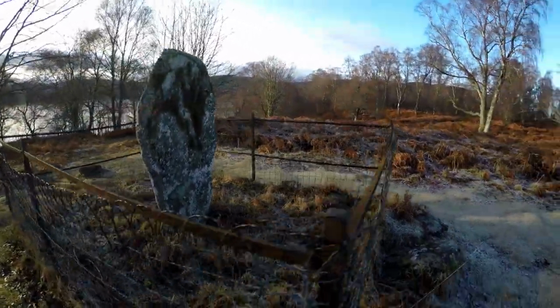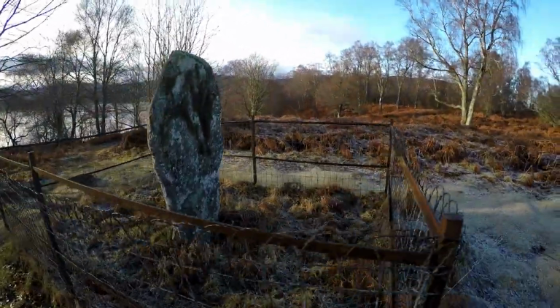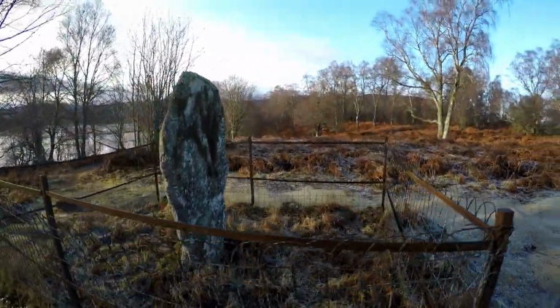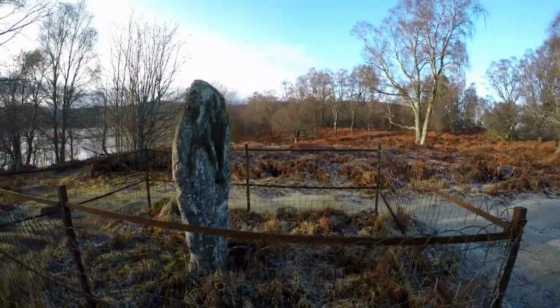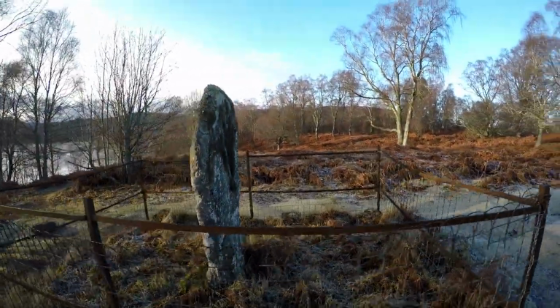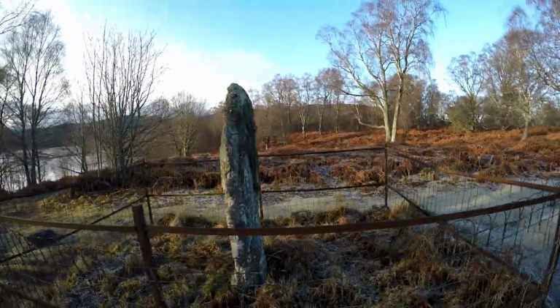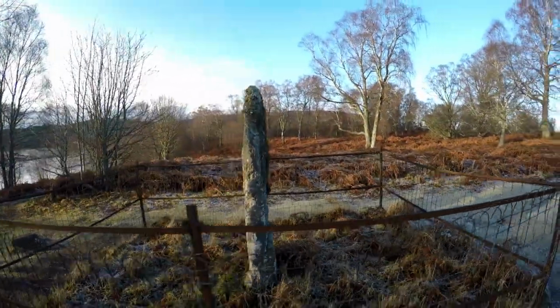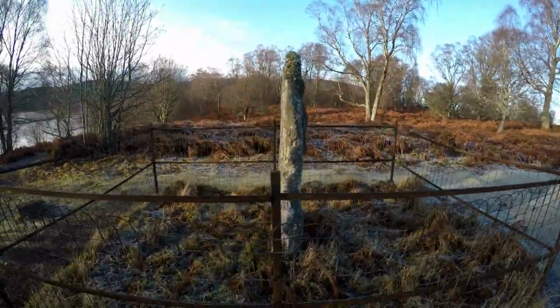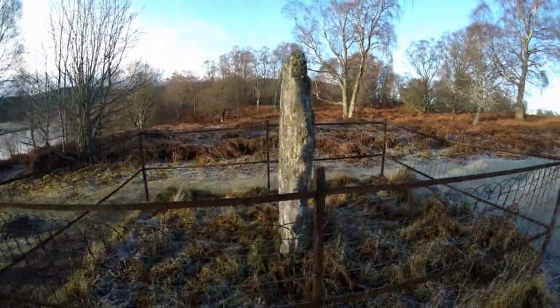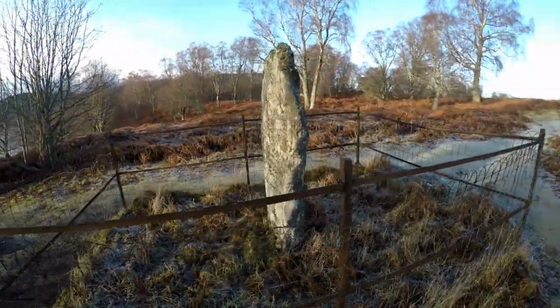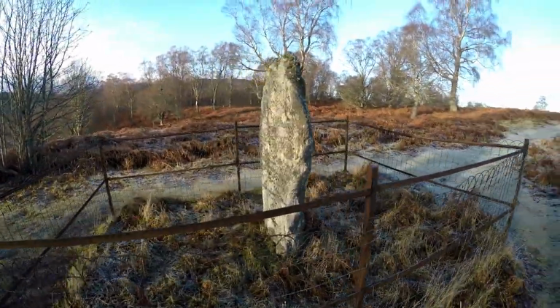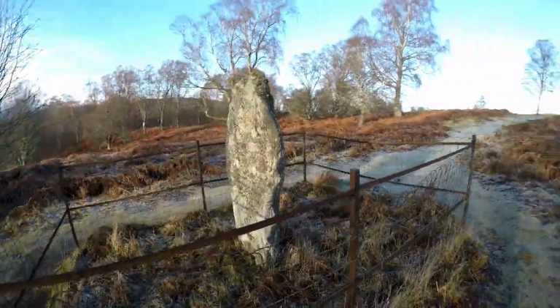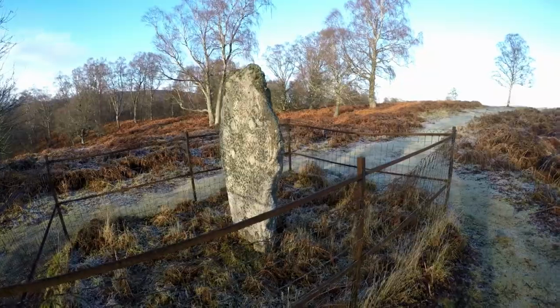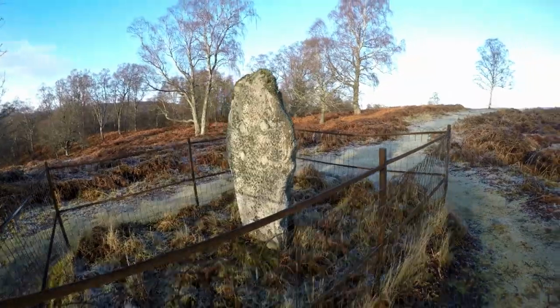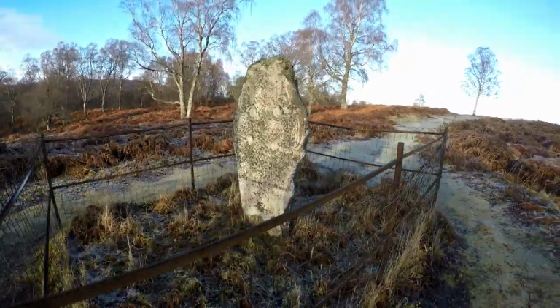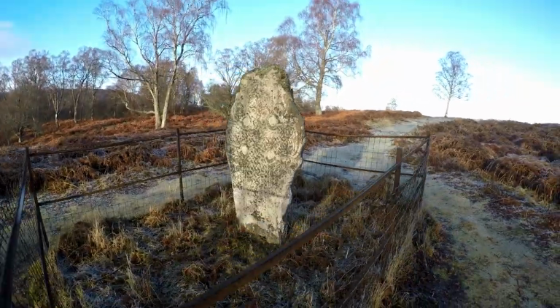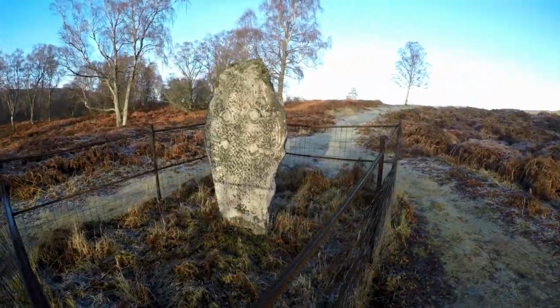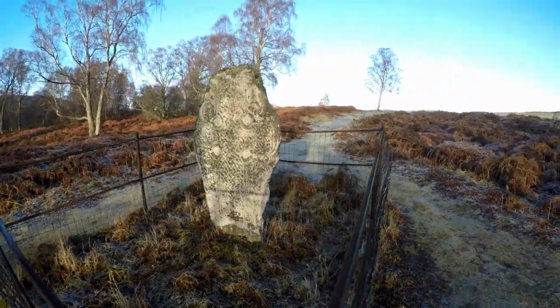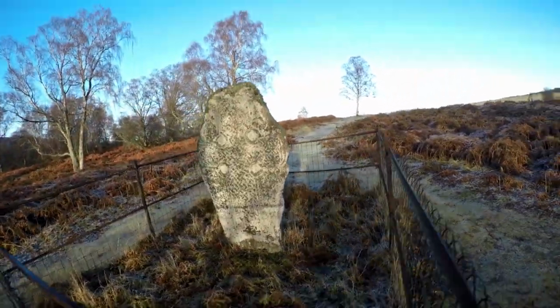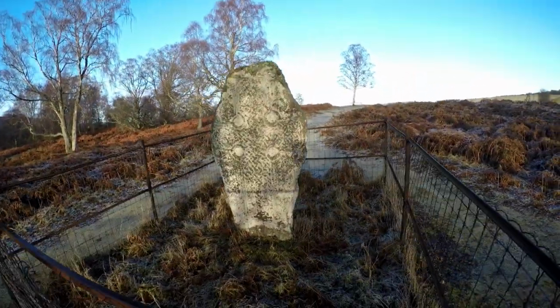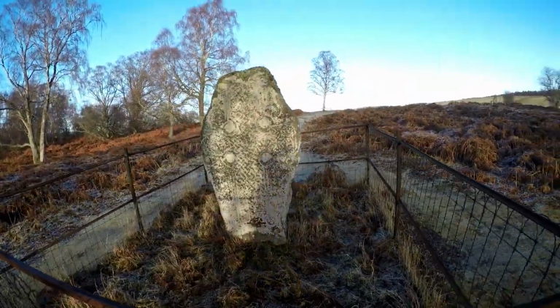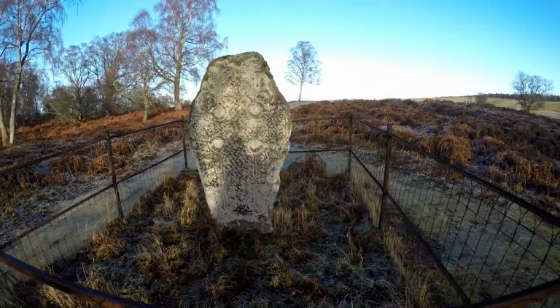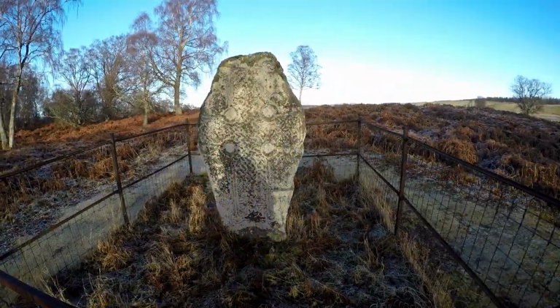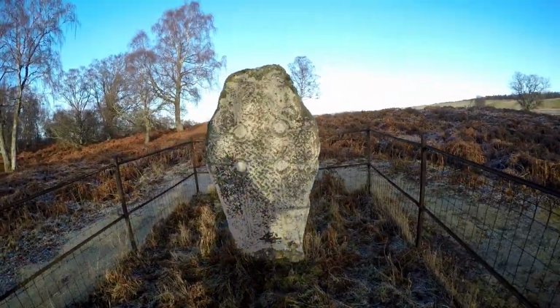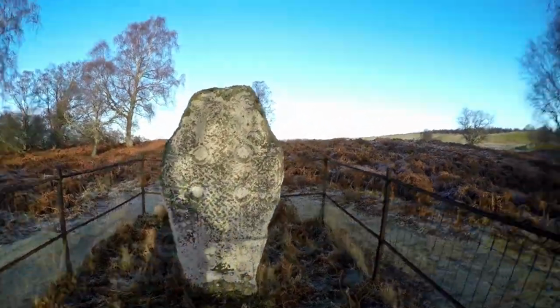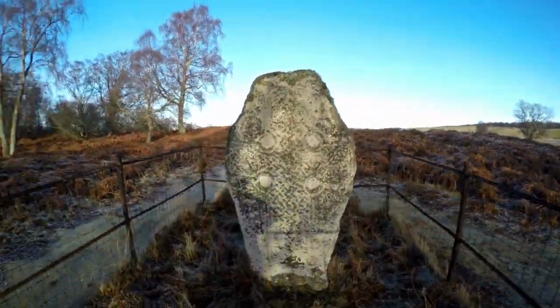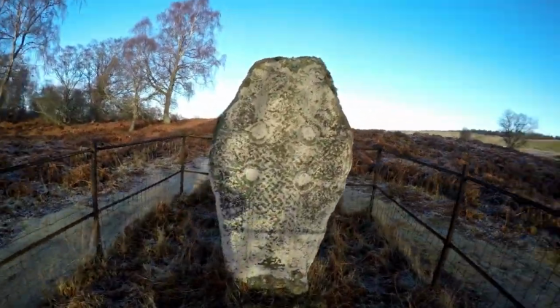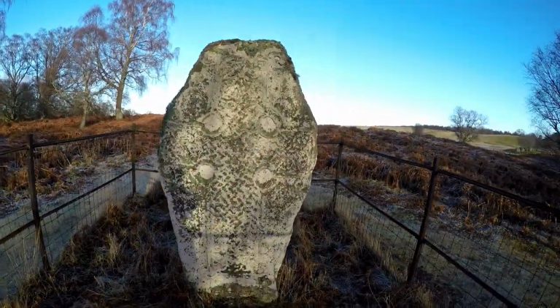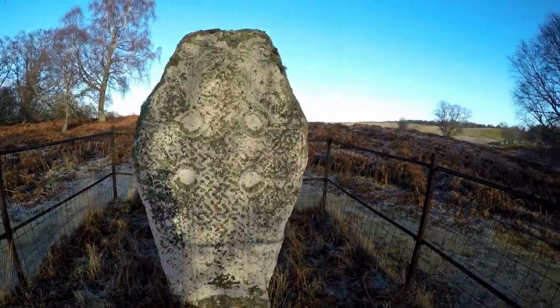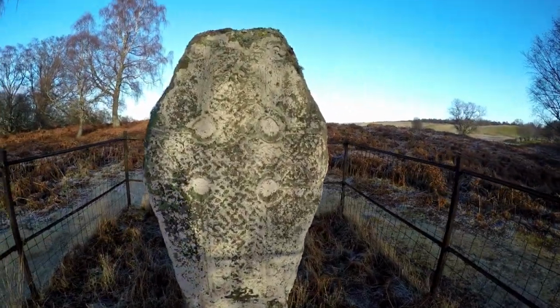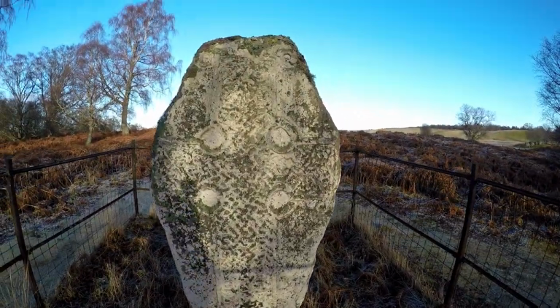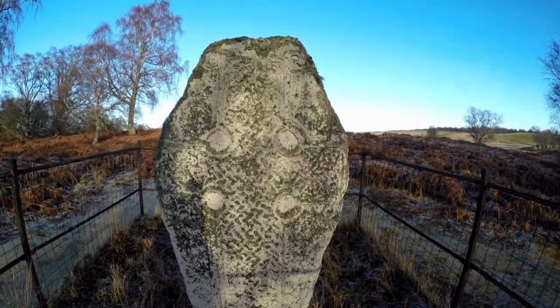Just under two kilometres into the walk you'll get to the Cross Slab. This is a 9th century Pictish Stone and if you look close enough you can still see the markings.